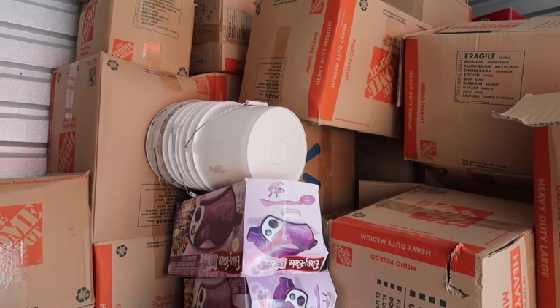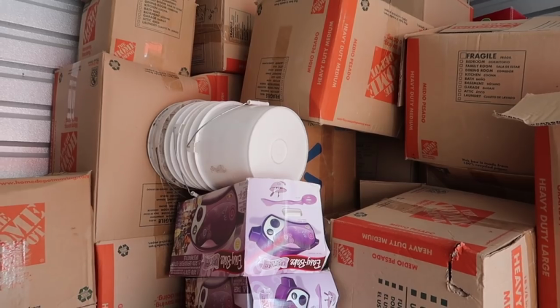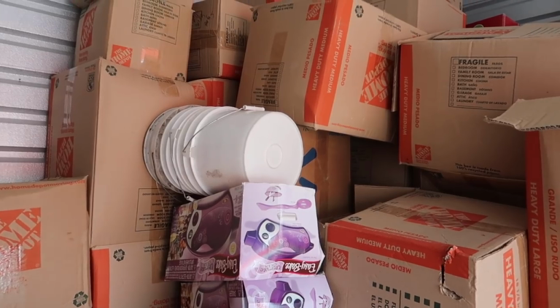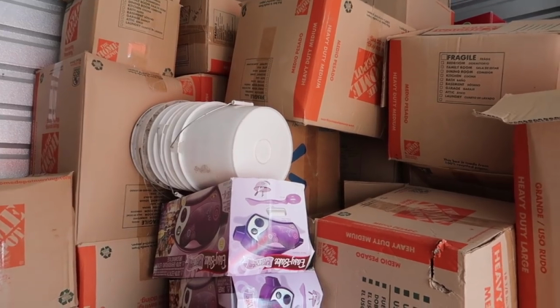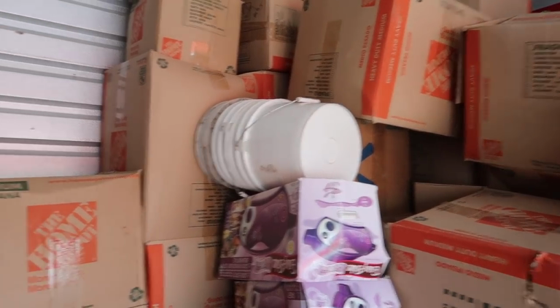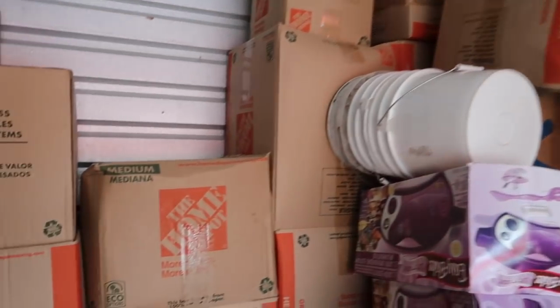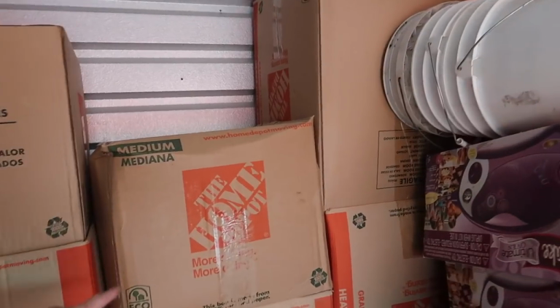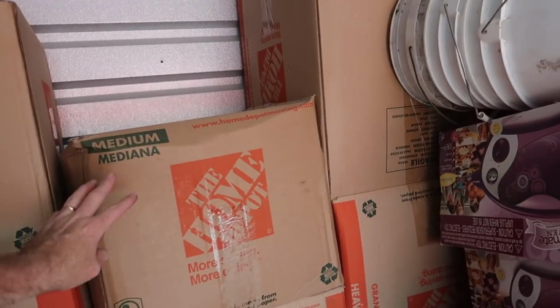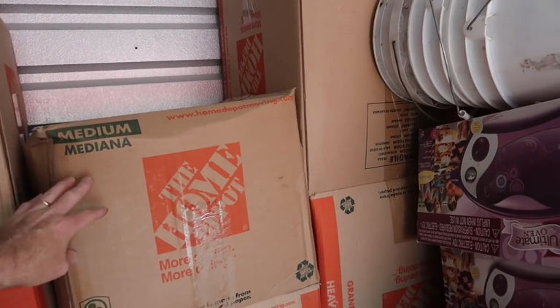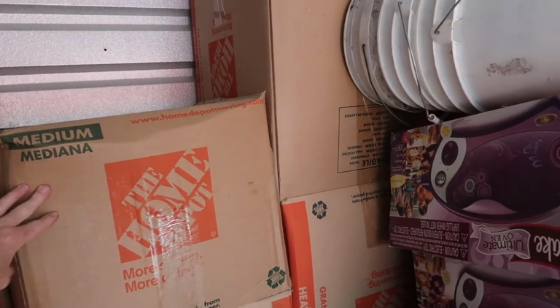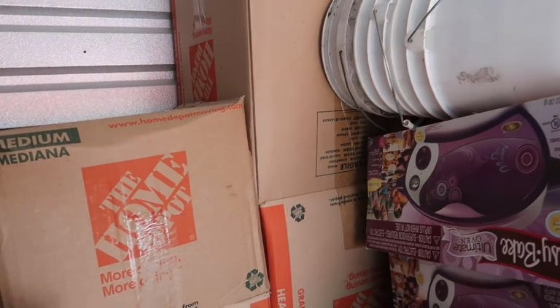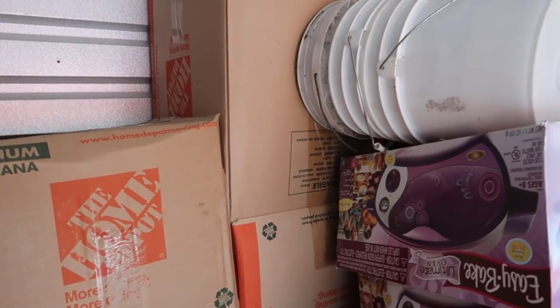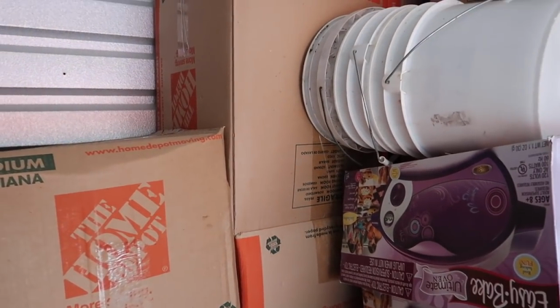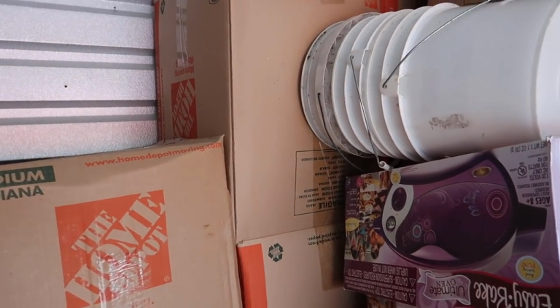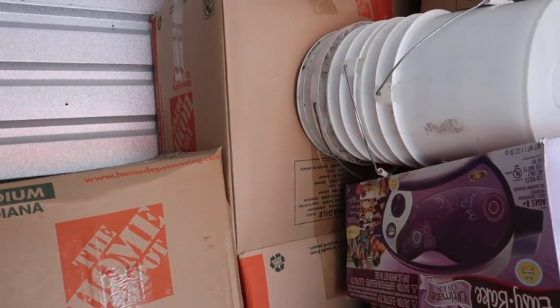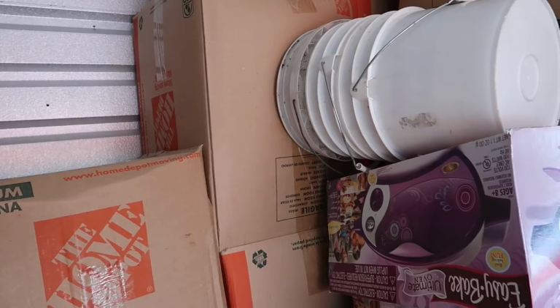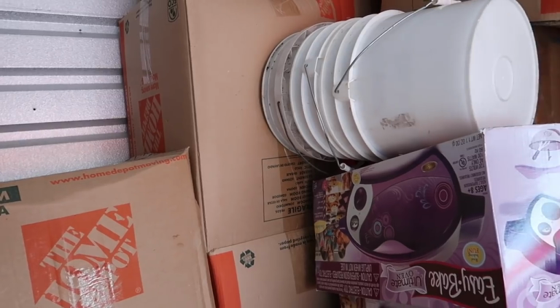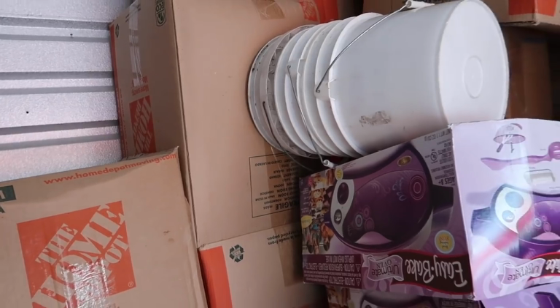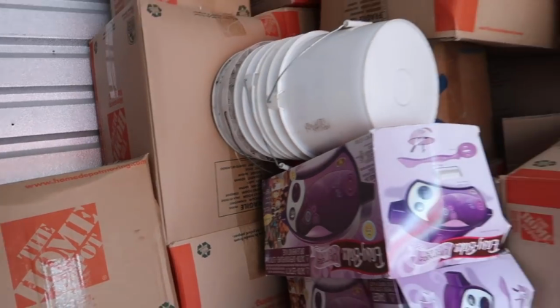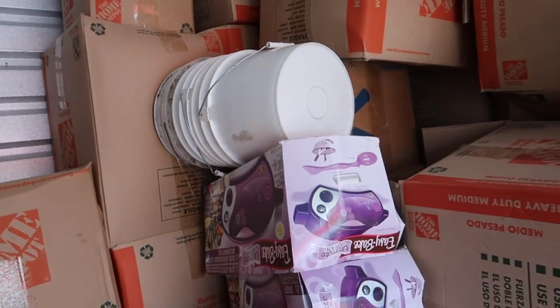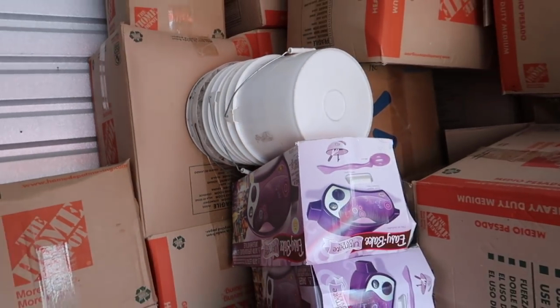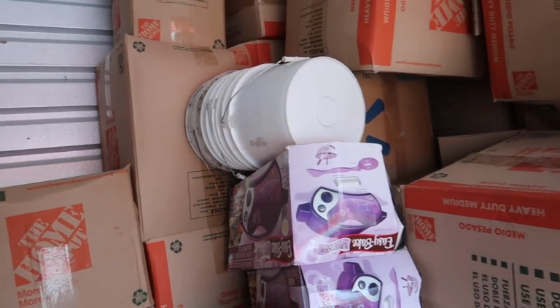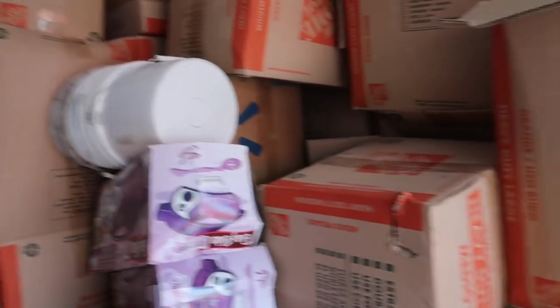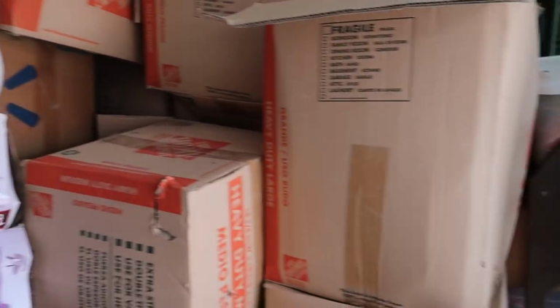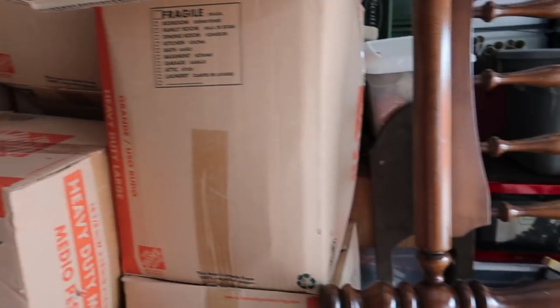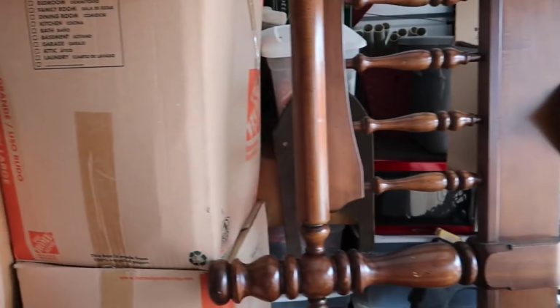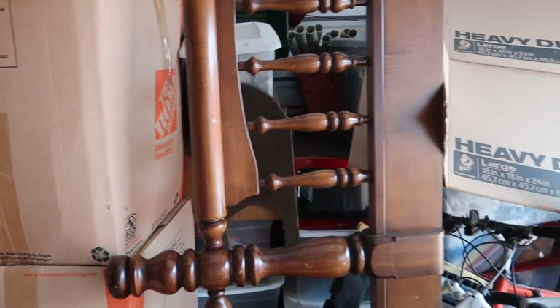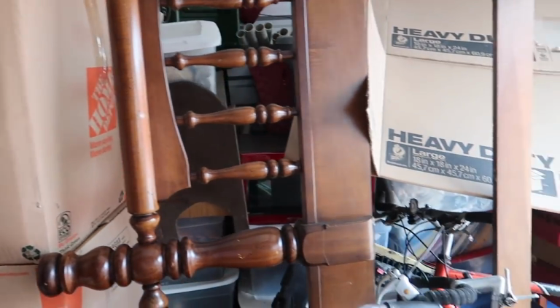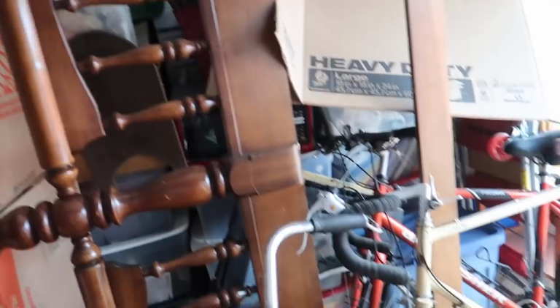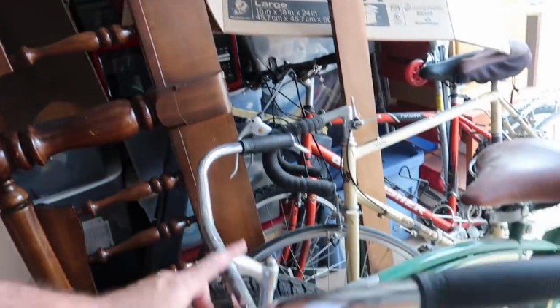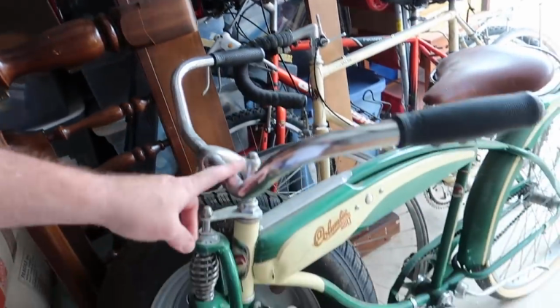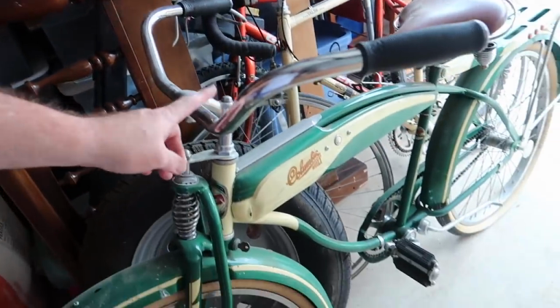There are 14 of these size boxes full of Pyrex back there. My wife collects Pyrex — the lovely Johnny Collette. And then there's family stuff over there. Got to sell this old Columbia.